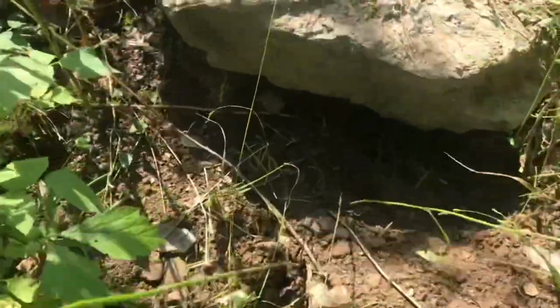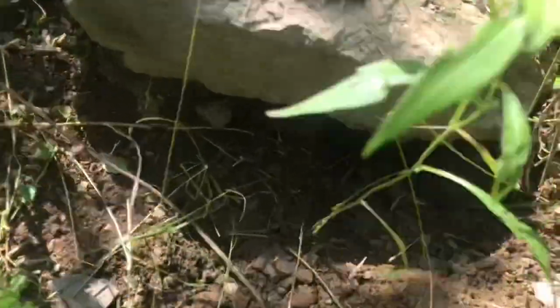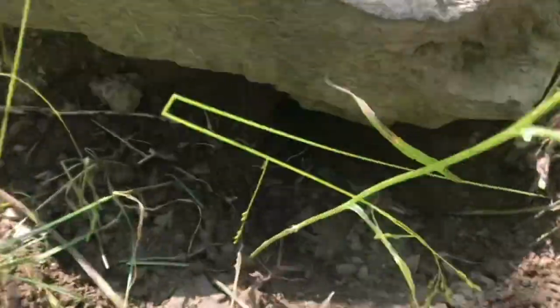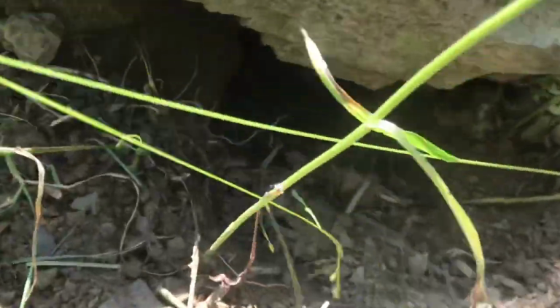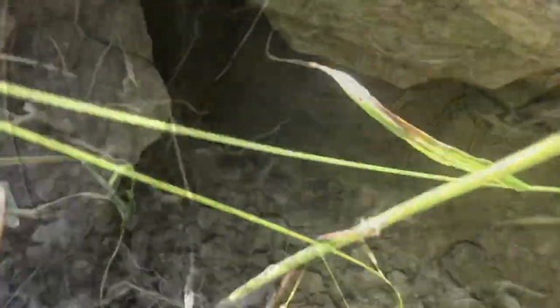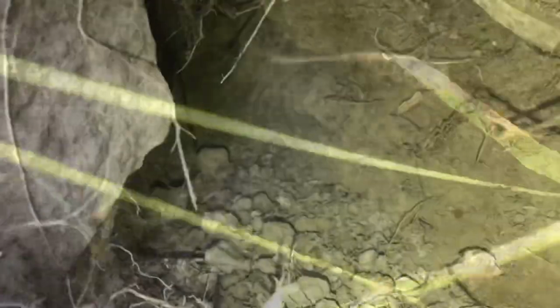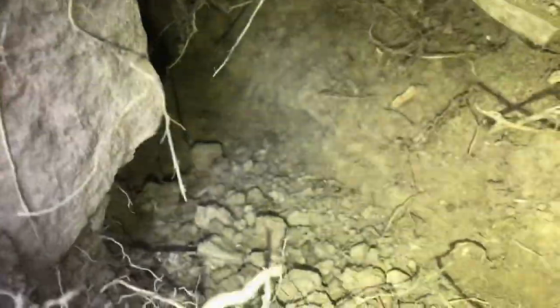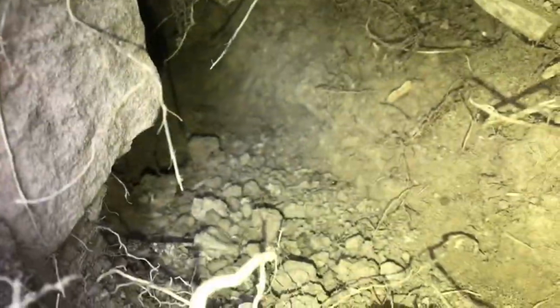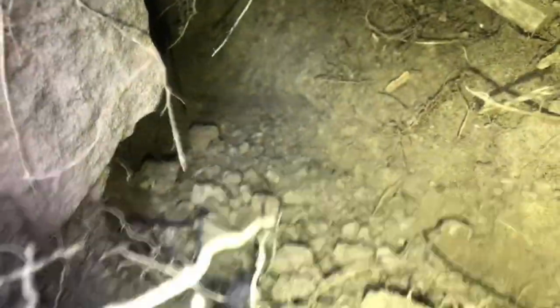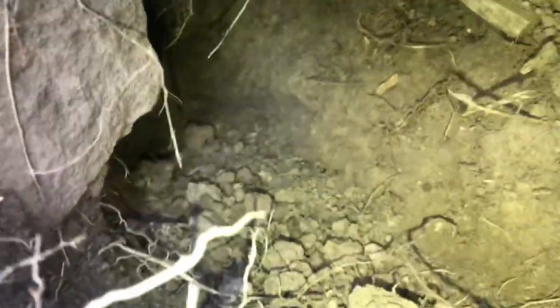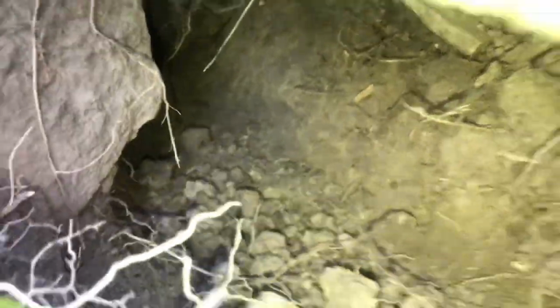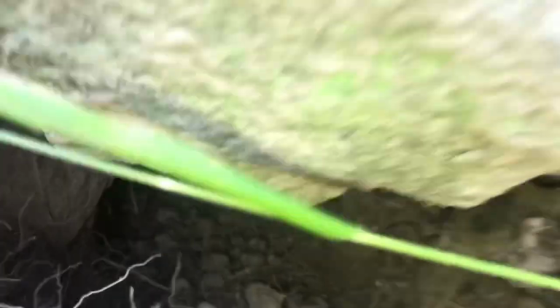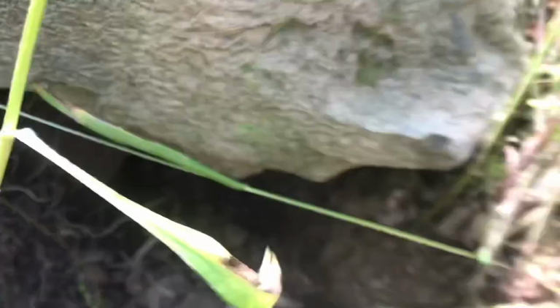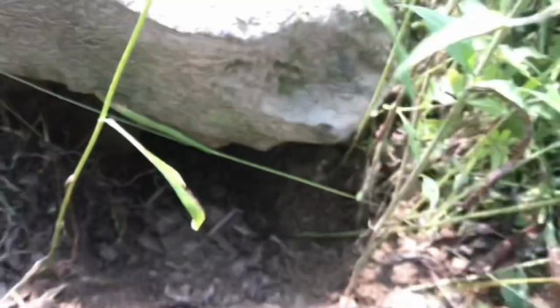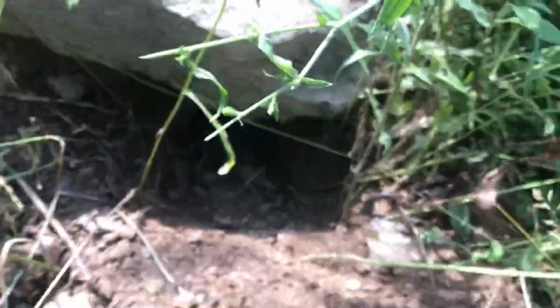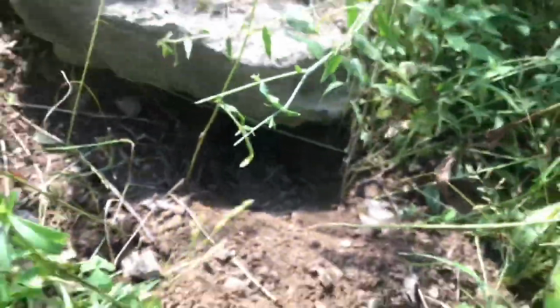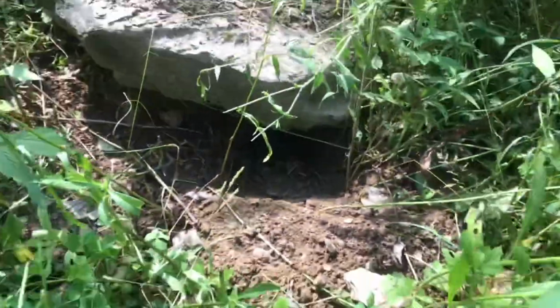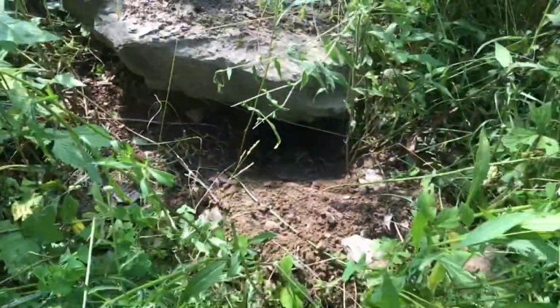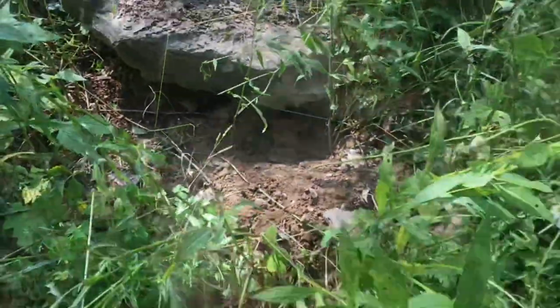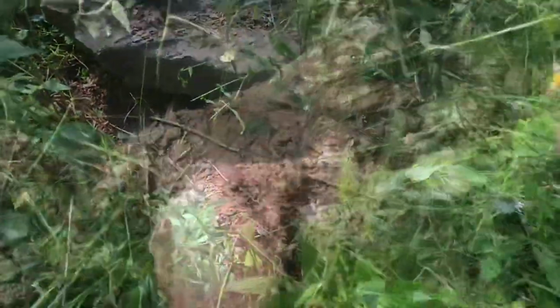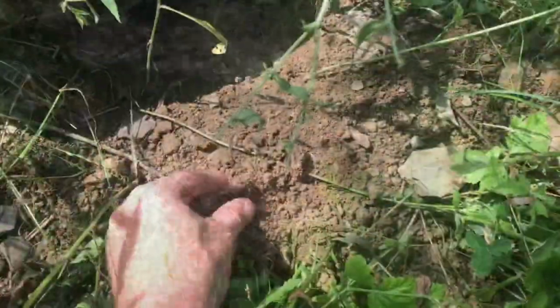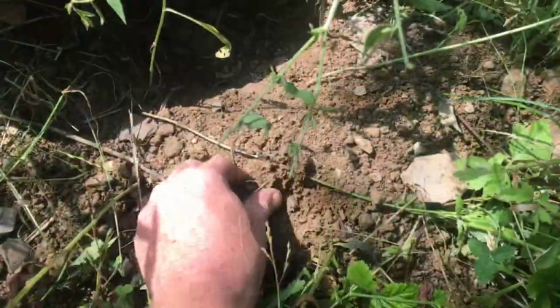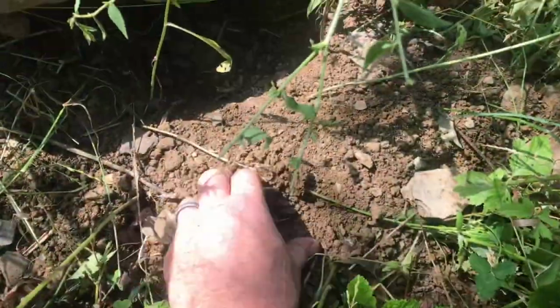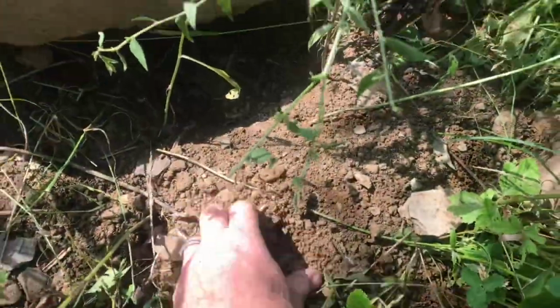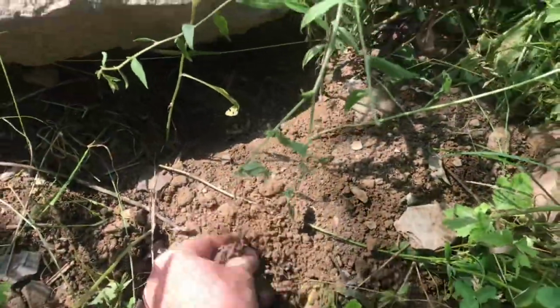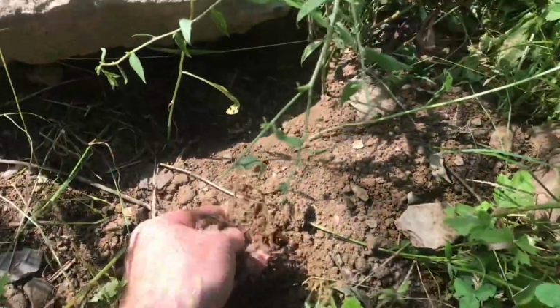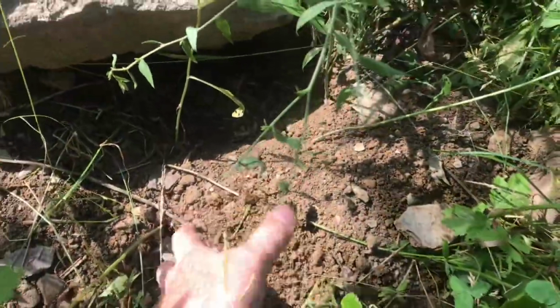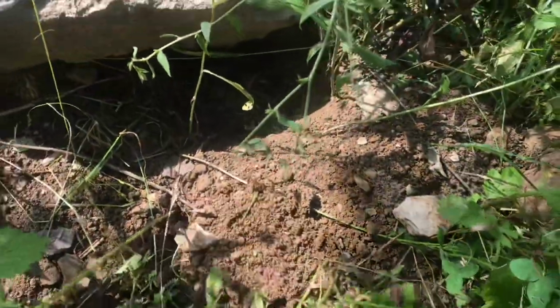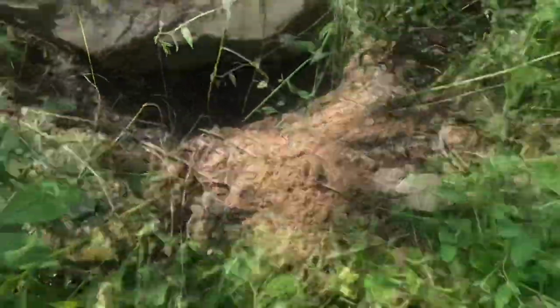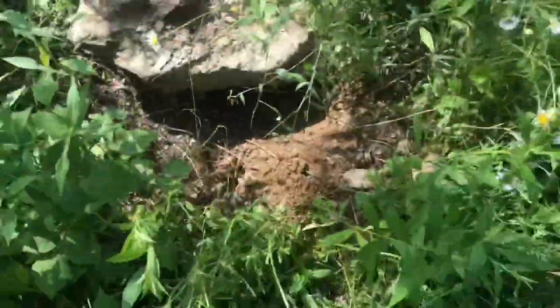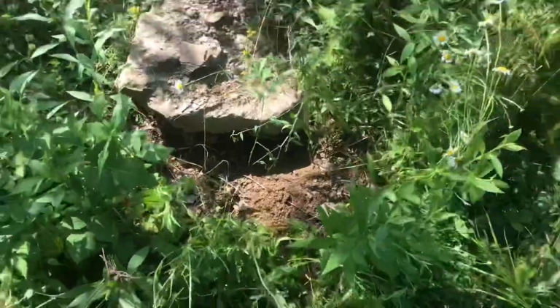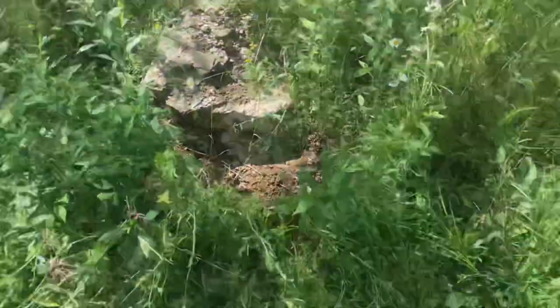Look at this one, right at the base of this rock. Let's put the camera down in there a little bit — you can see that is a groundhog hole. Another one. You can see this fresh dirt right here at the base of the hole.